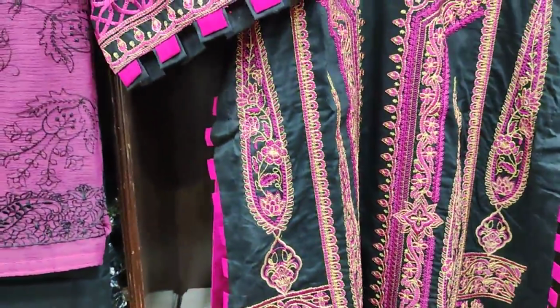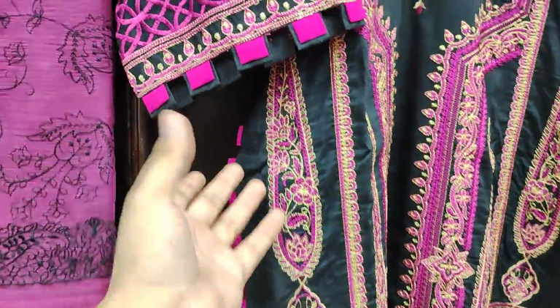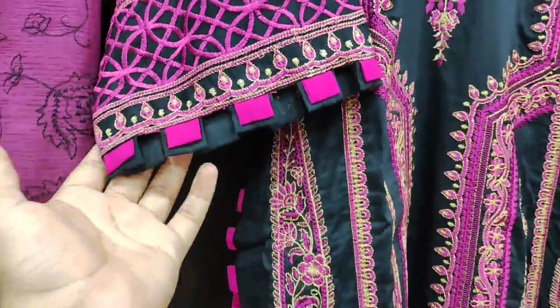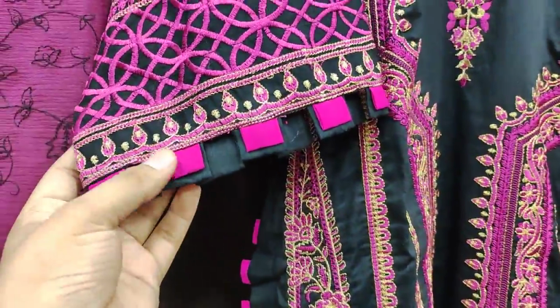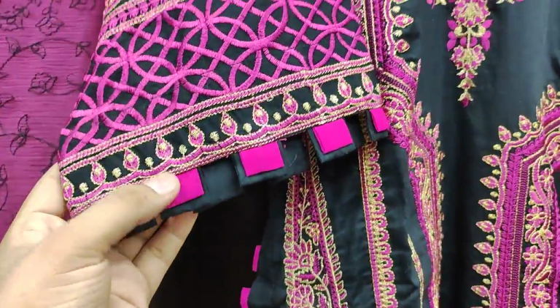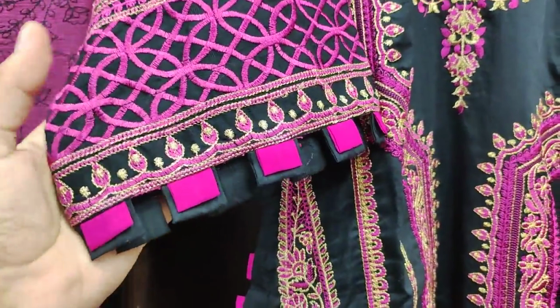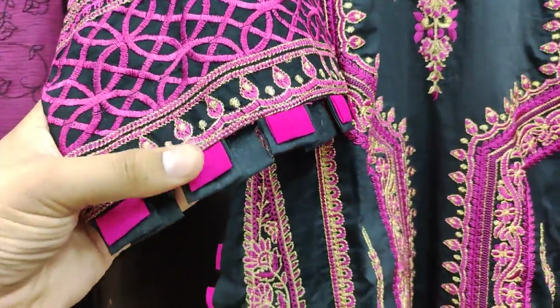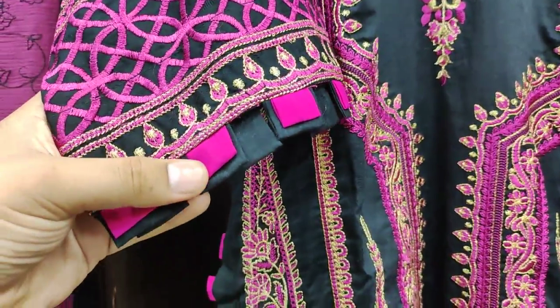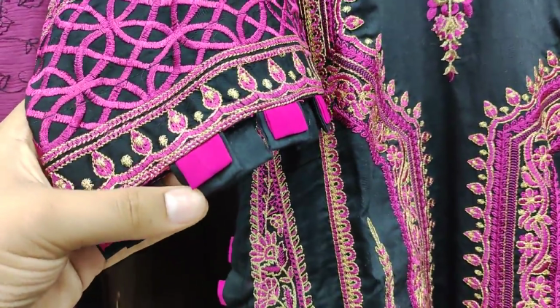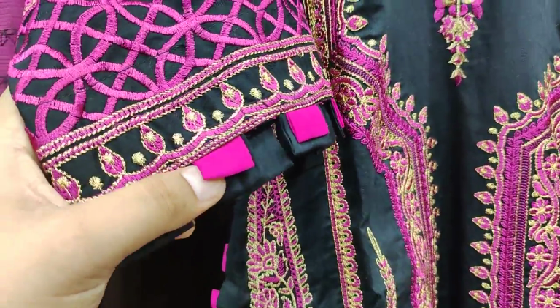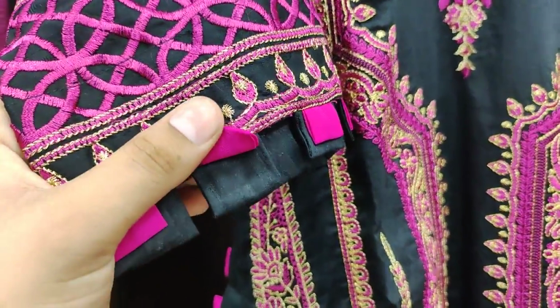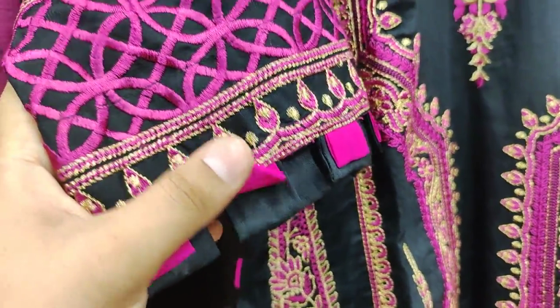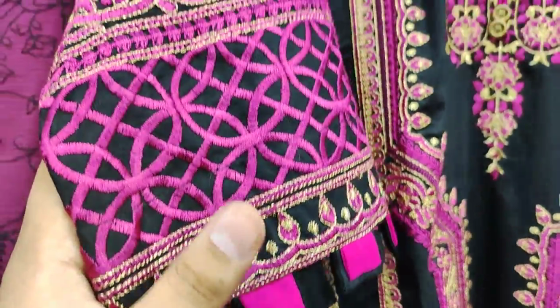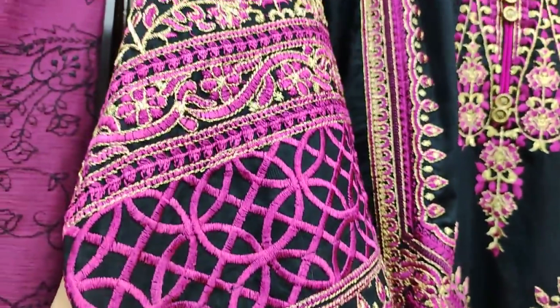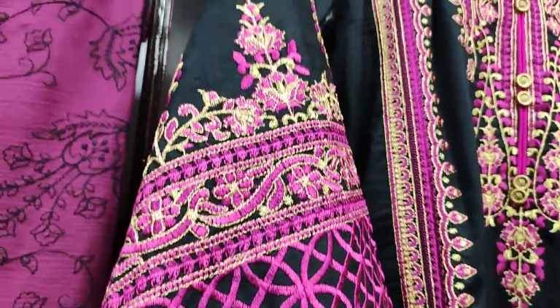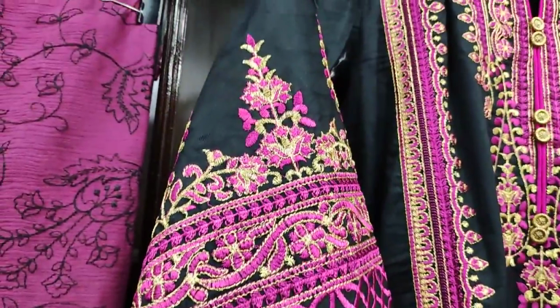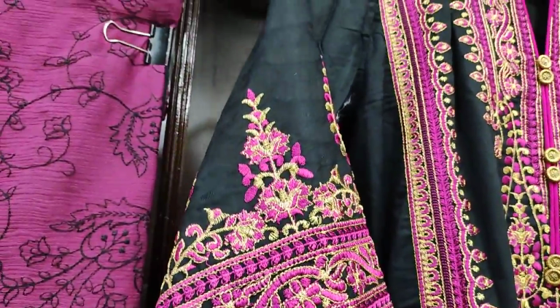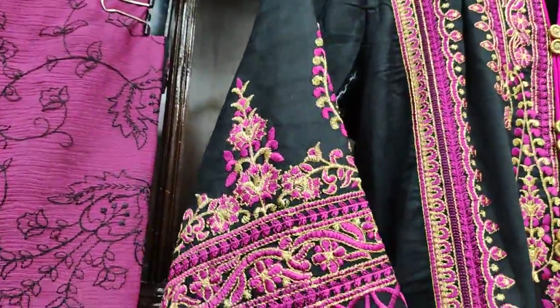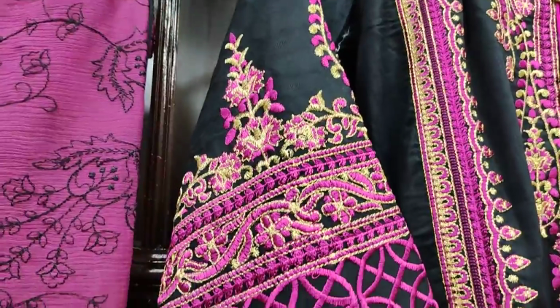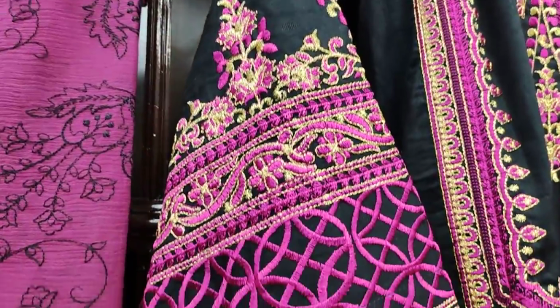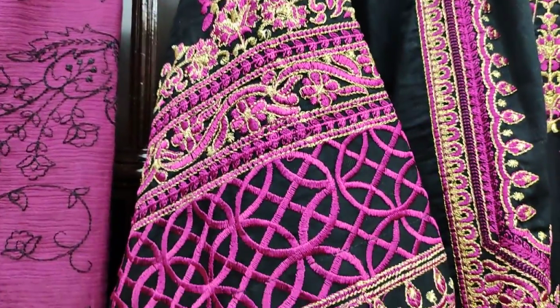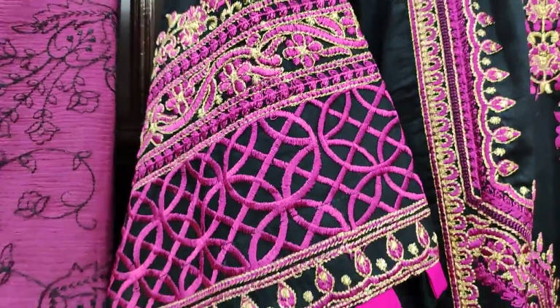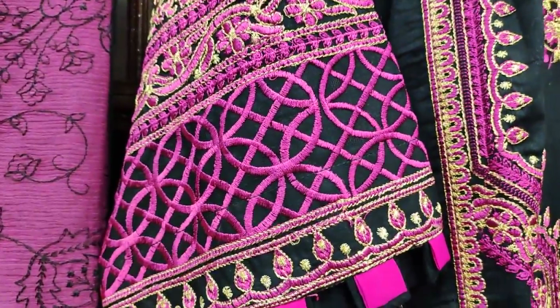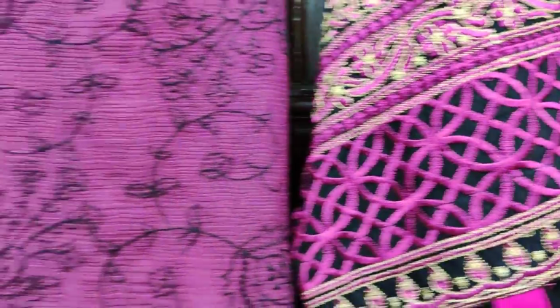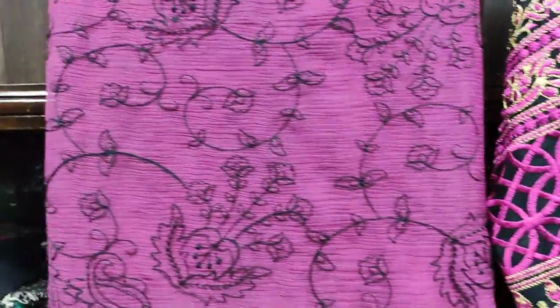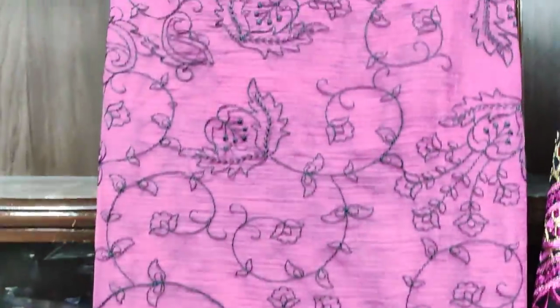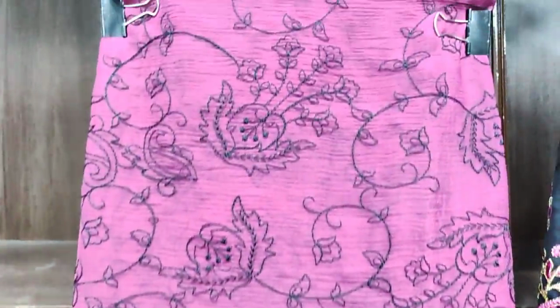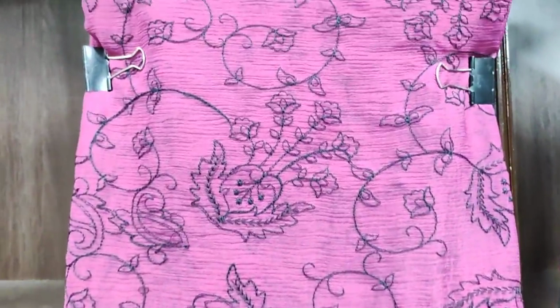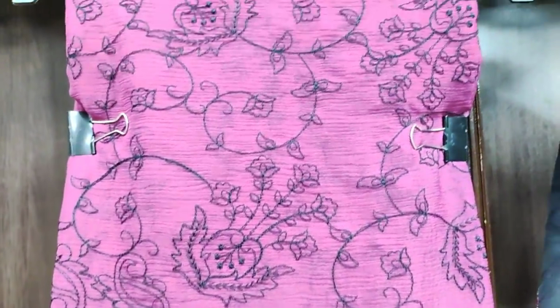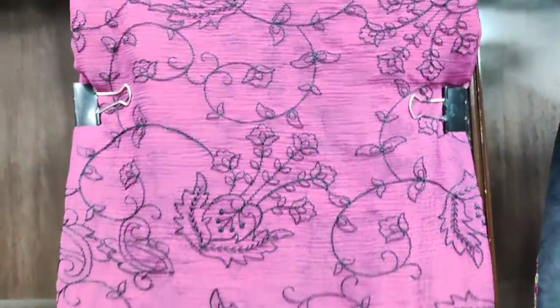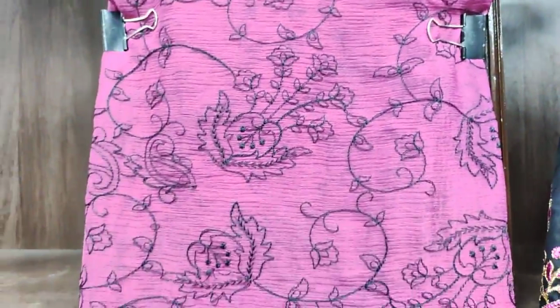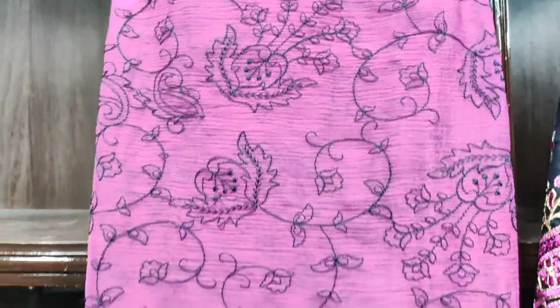This is an embroidered sleeve and it's a finishing style. This is an embroidered sleeve with the zari work. This is an embroidered style — you can see the leg material on the stud.